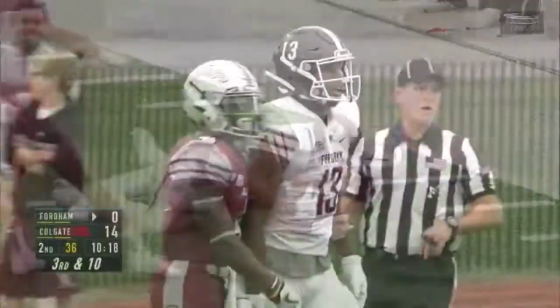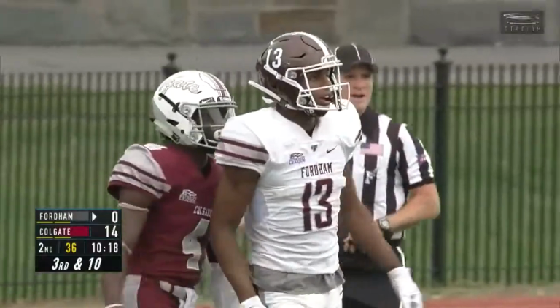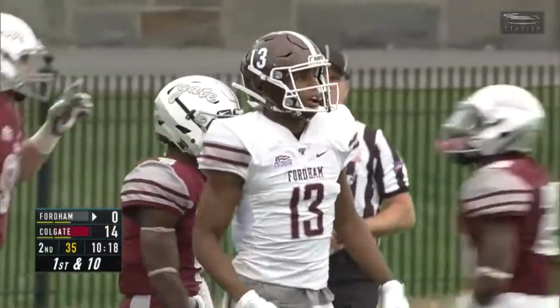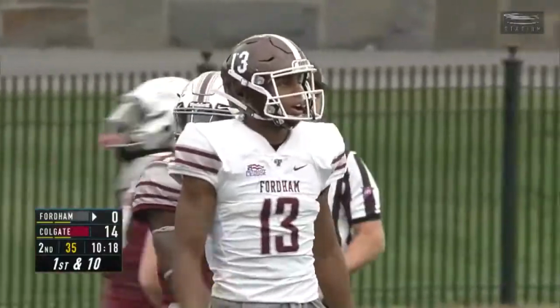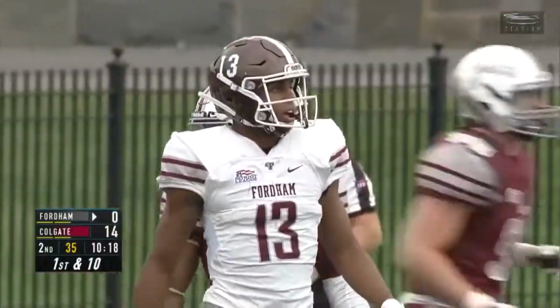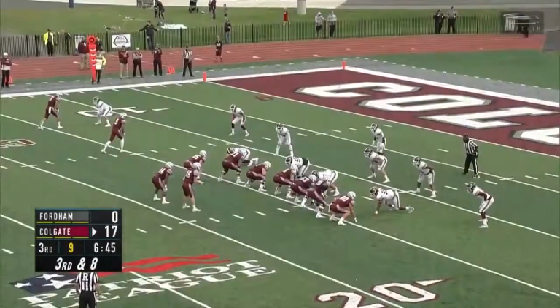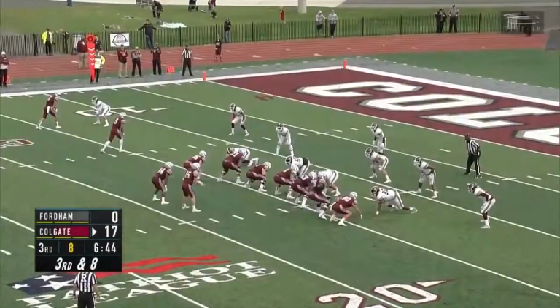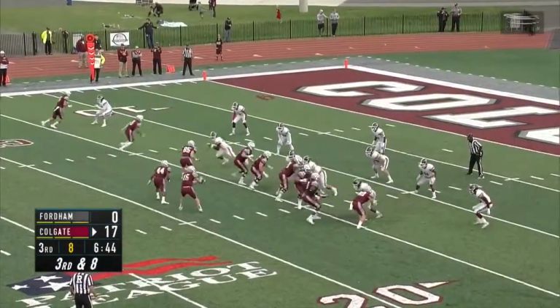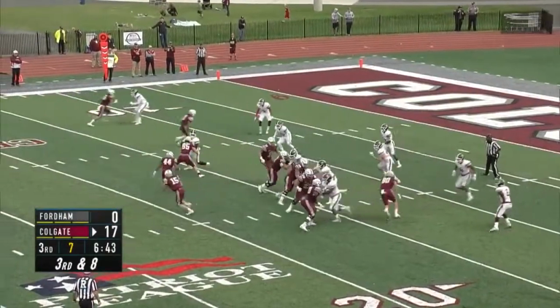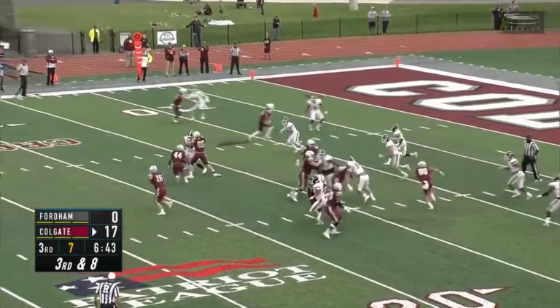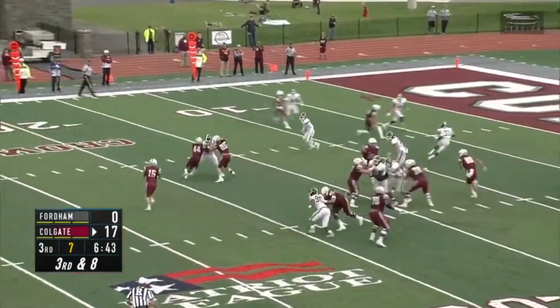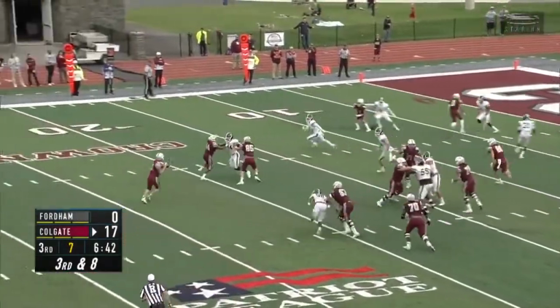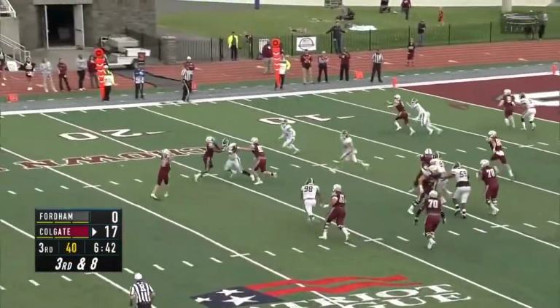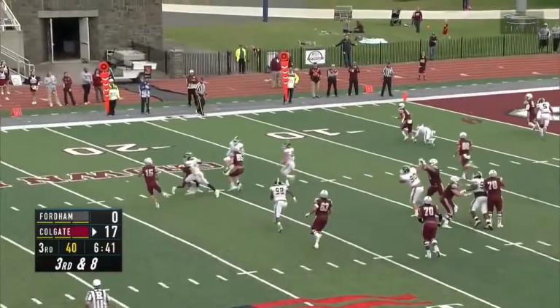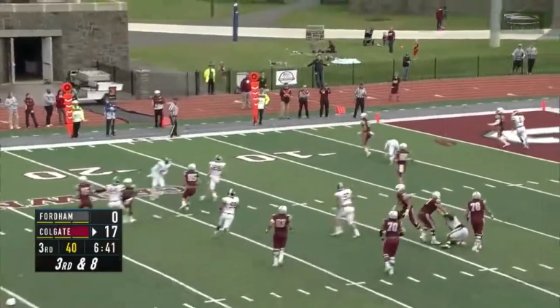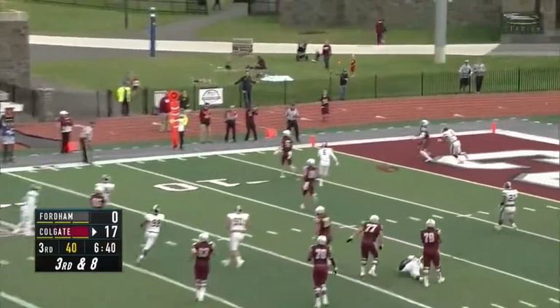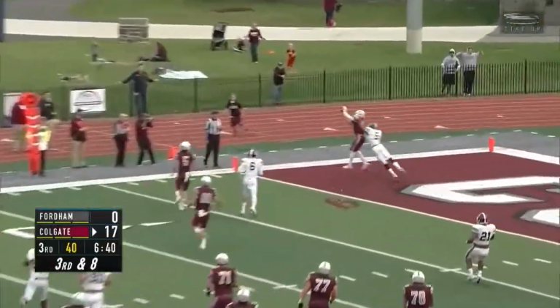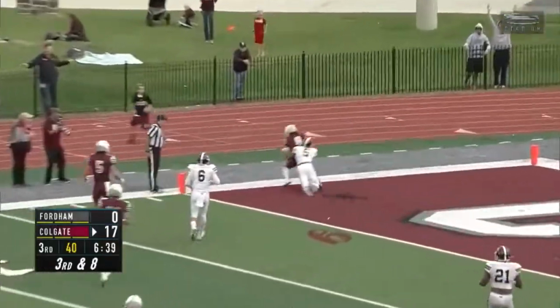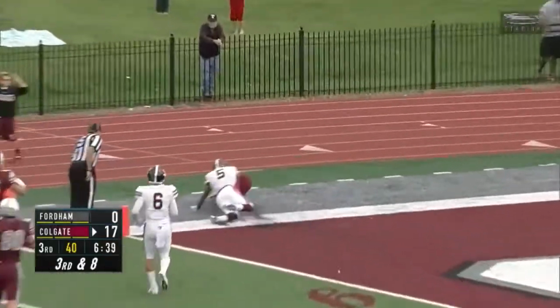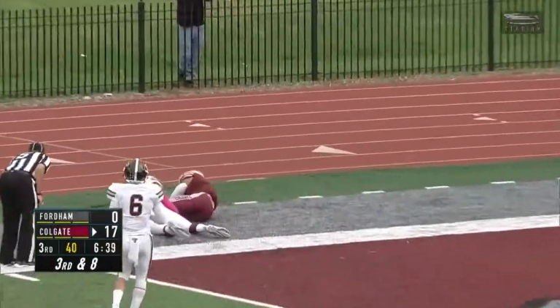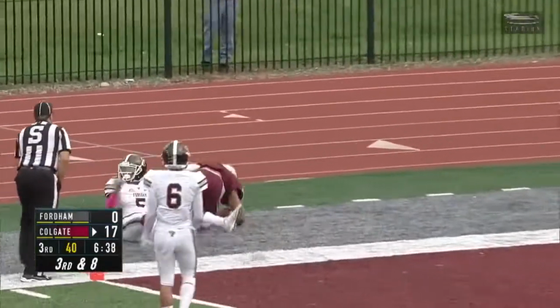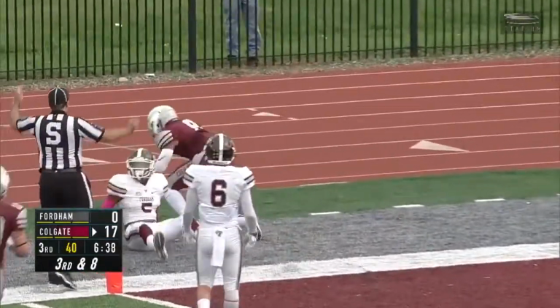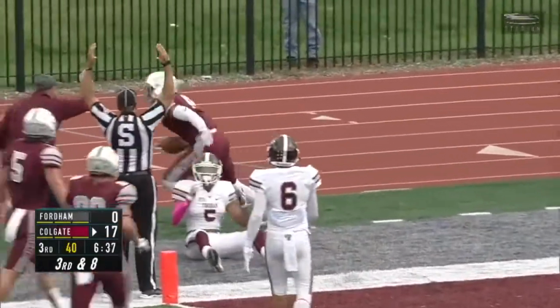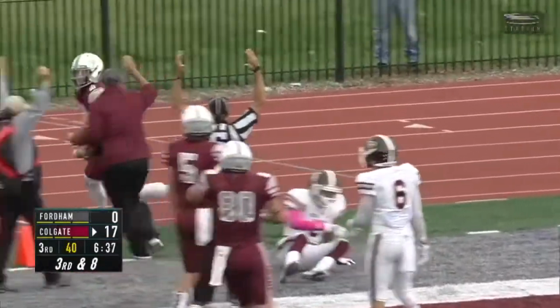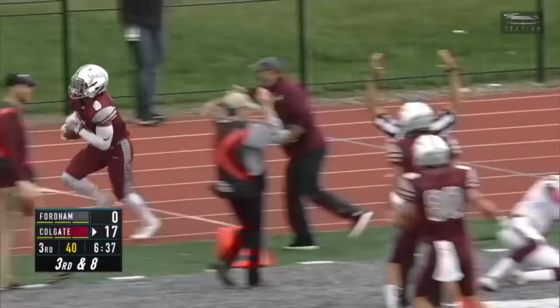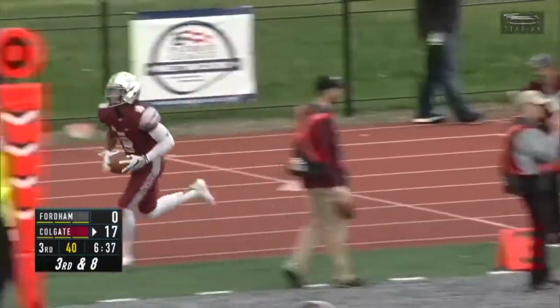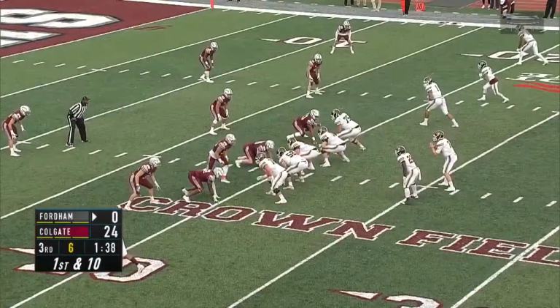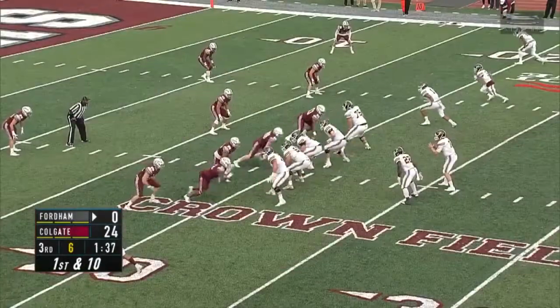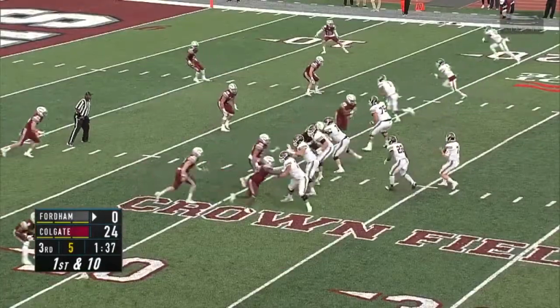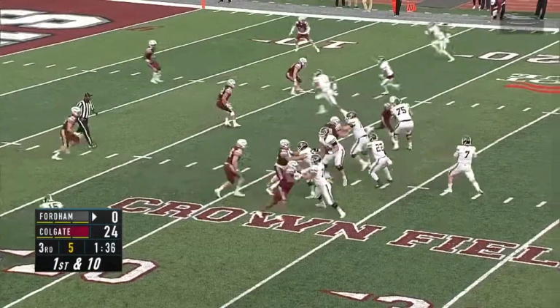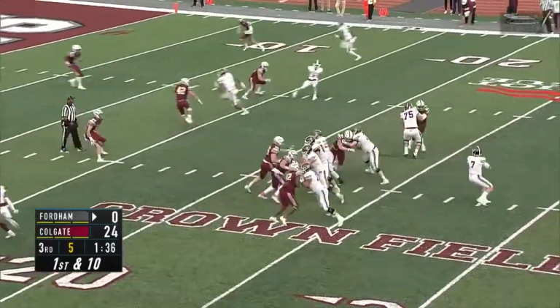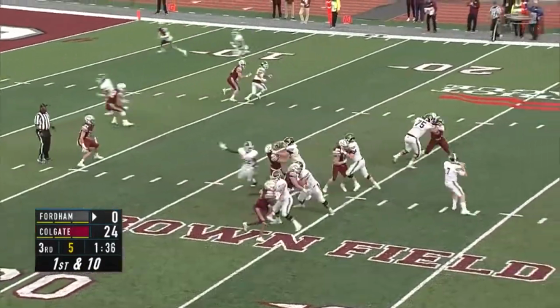Let's jump to the third quarter now. Brenneman looking to go to Kane again, this time rolling to his left, and he's got him for another score. Two catches, both were touchdowns for Kane today.